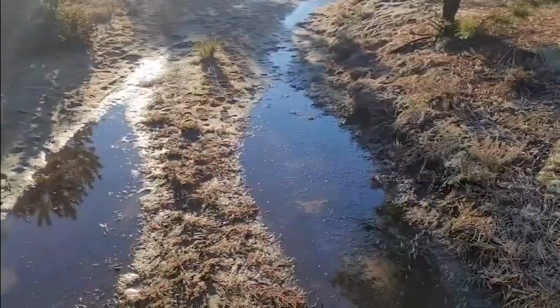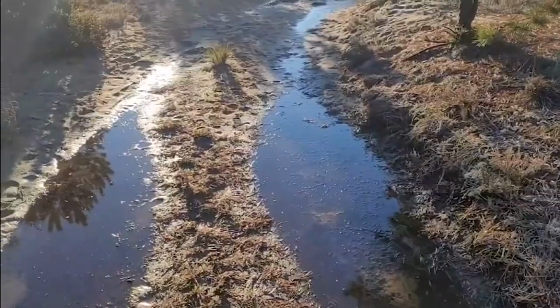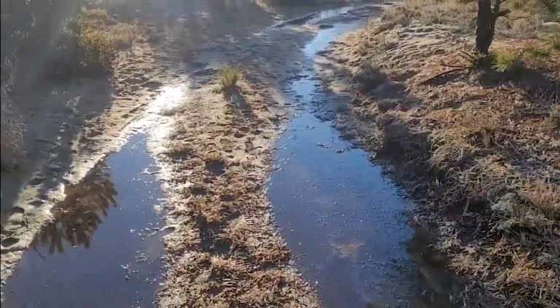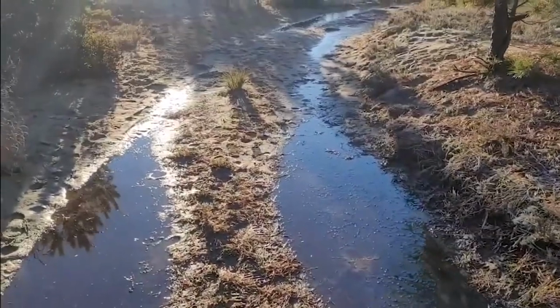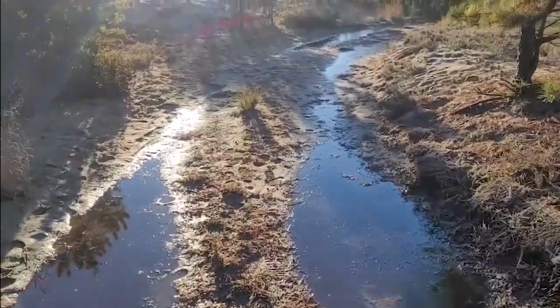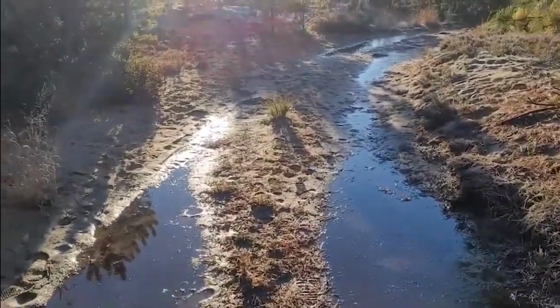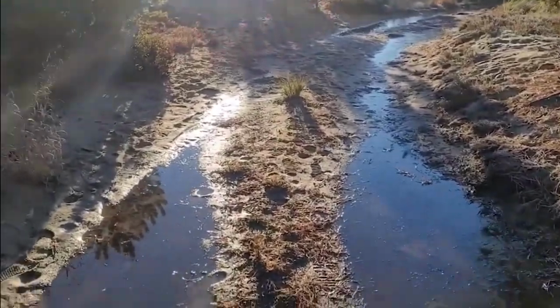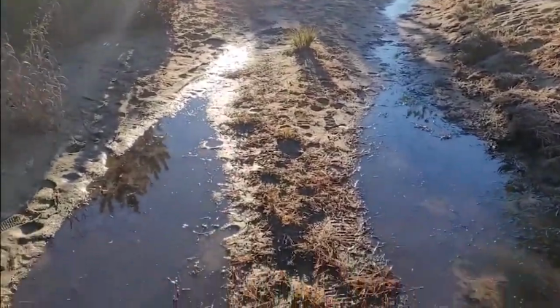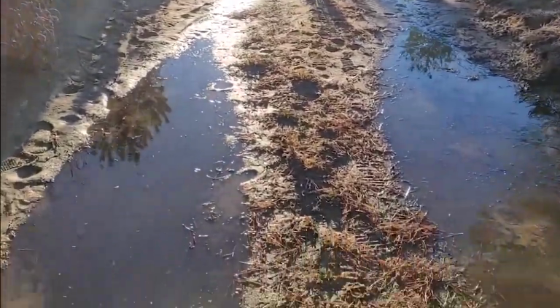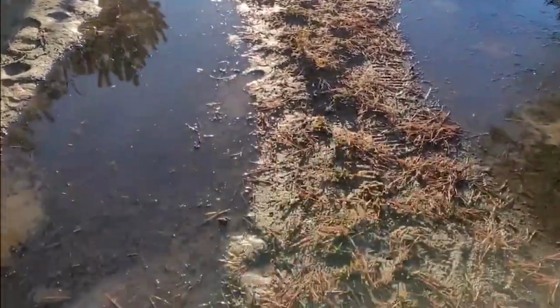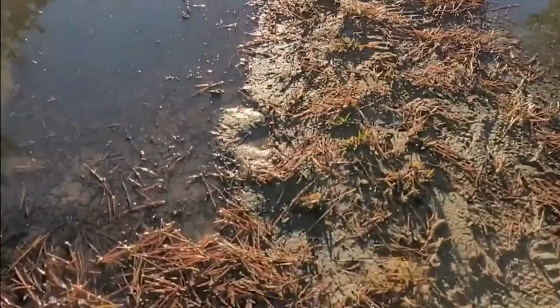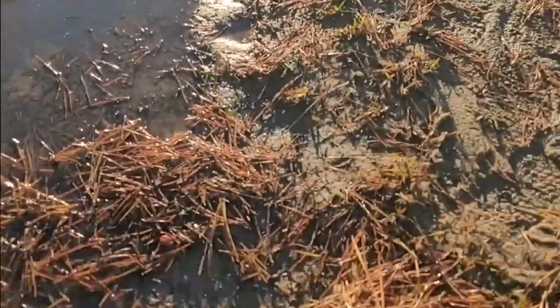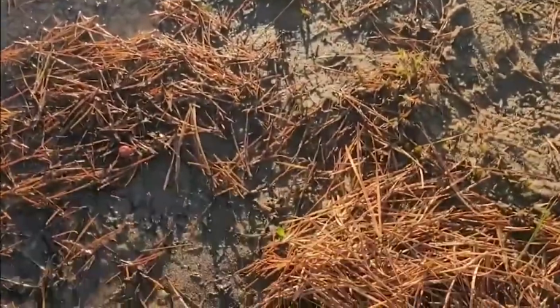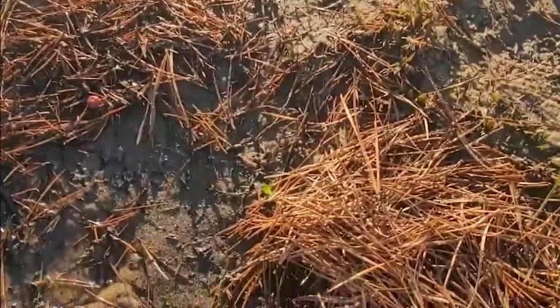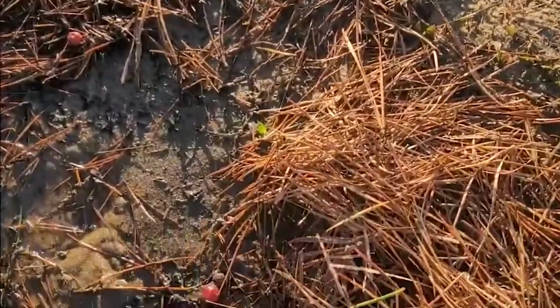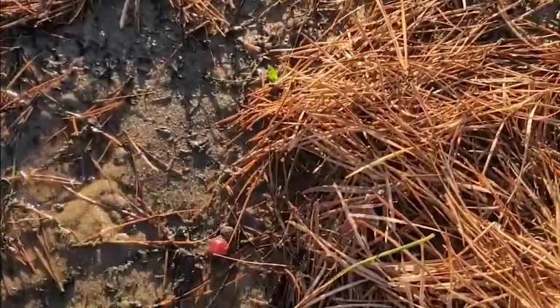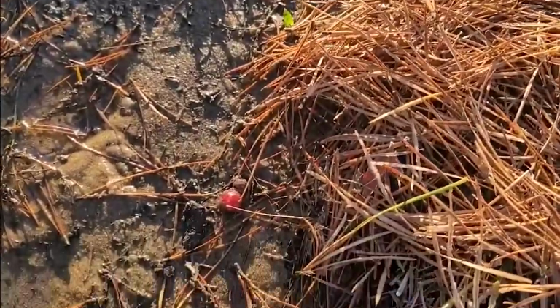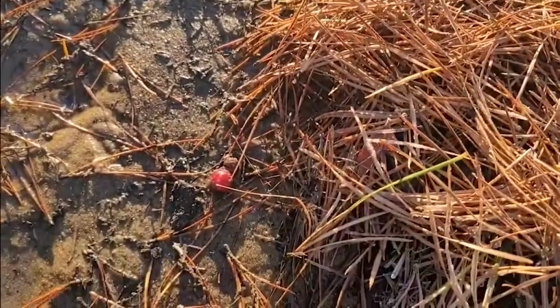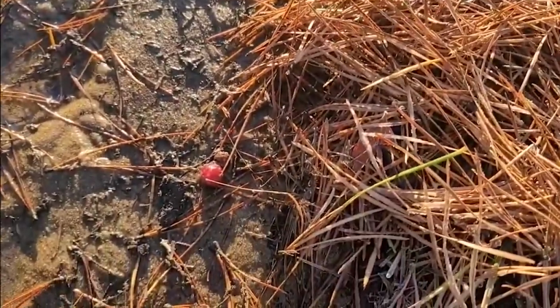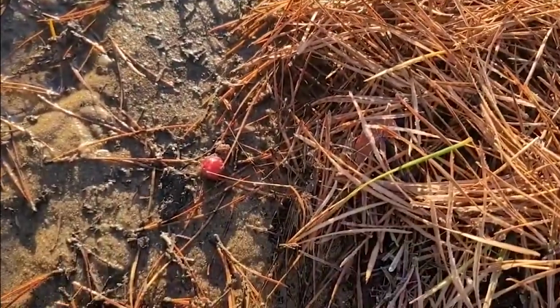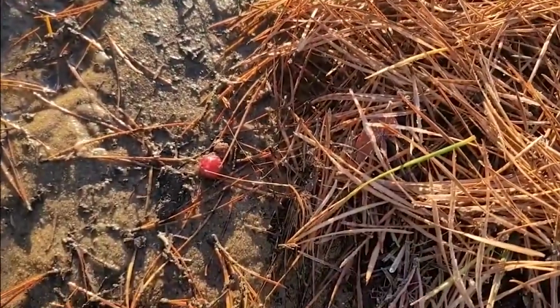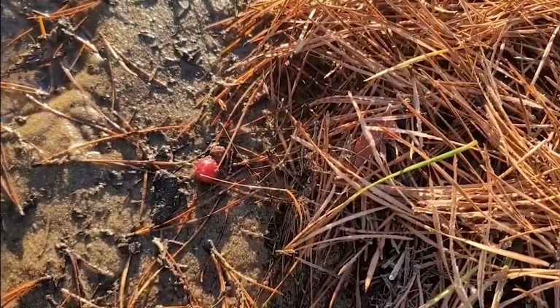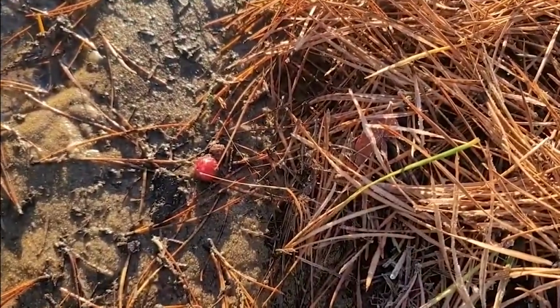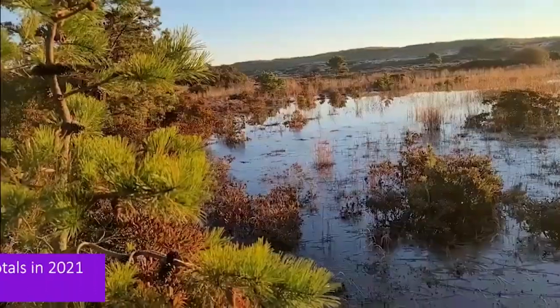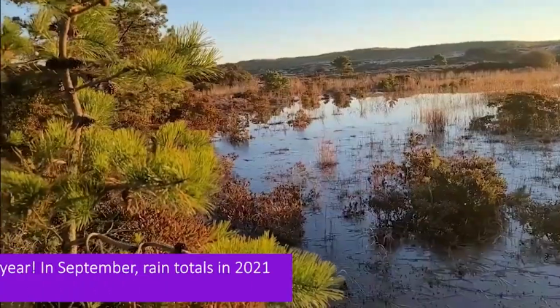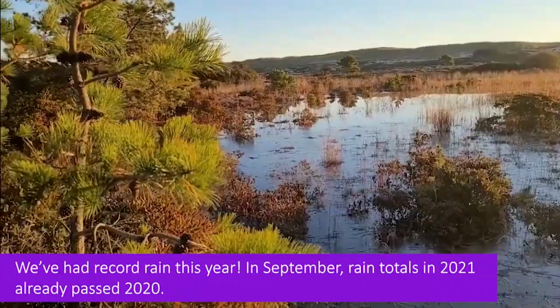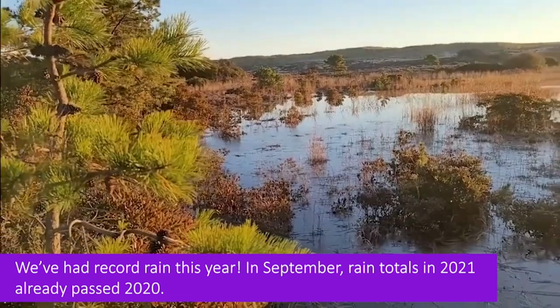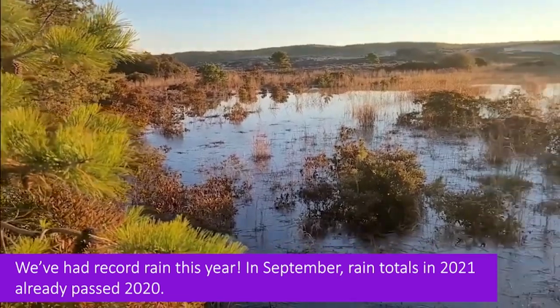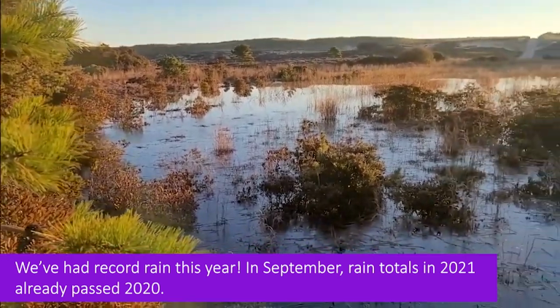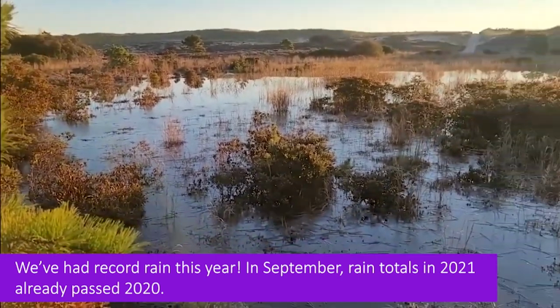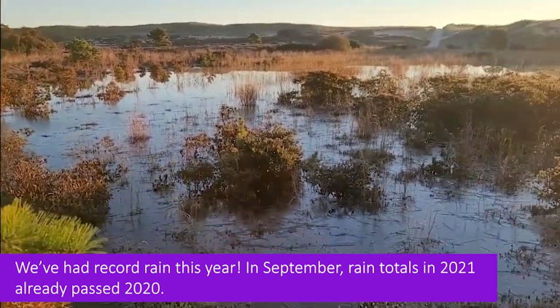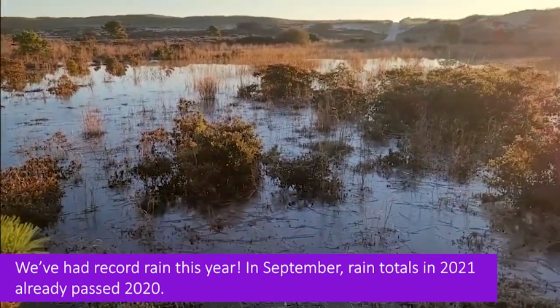I'm walking down this trail and we can see cranberries. We're getting closer. I'm out here and a lot of the bogs are actually underwater.